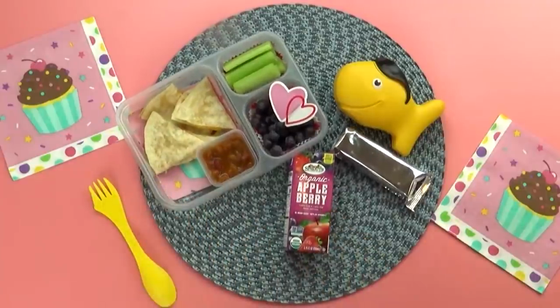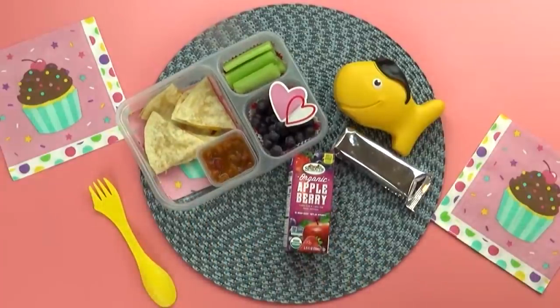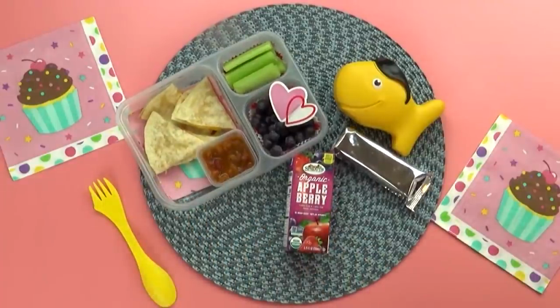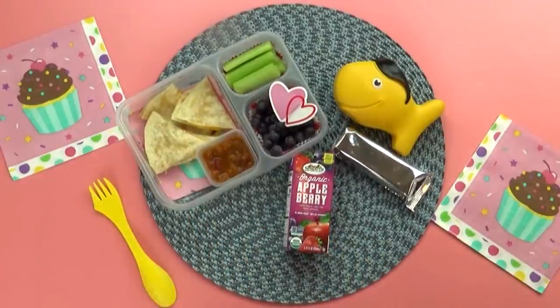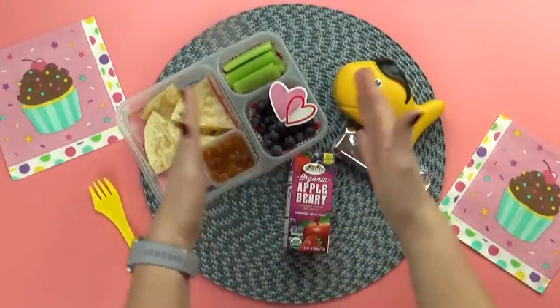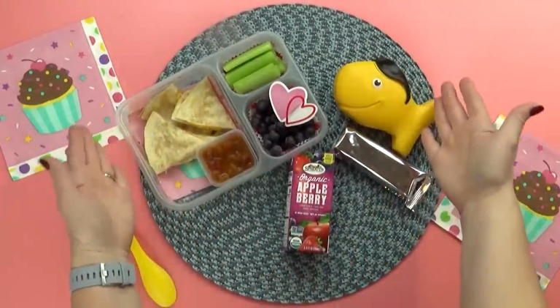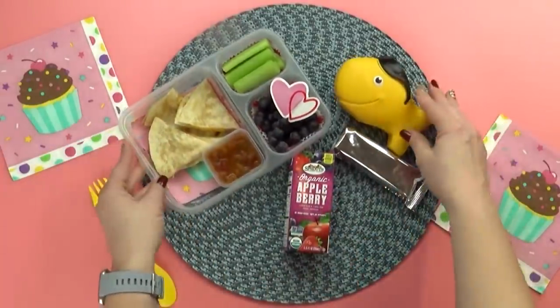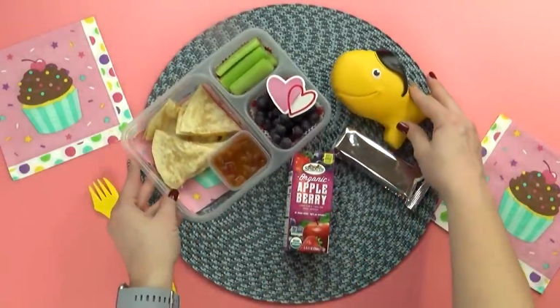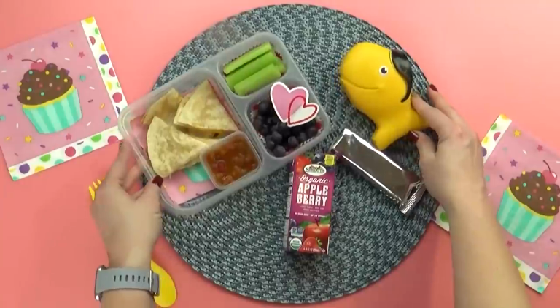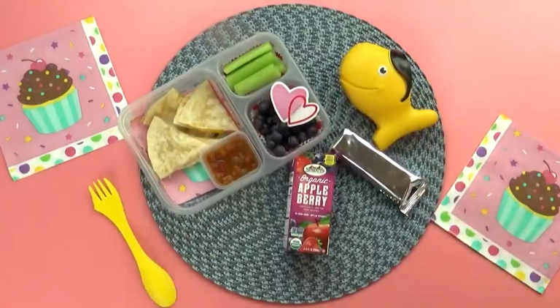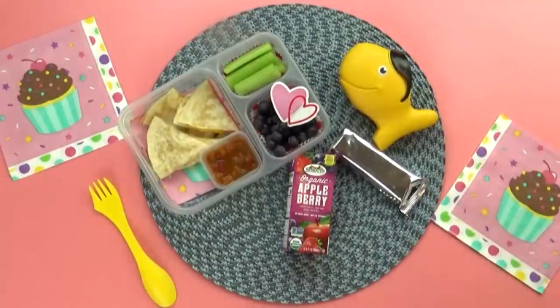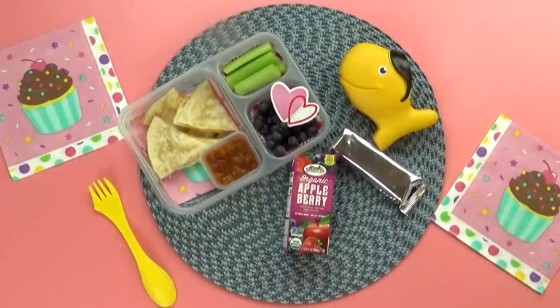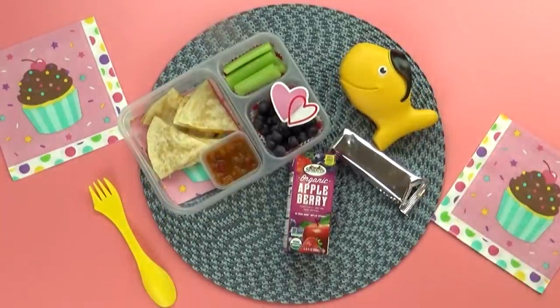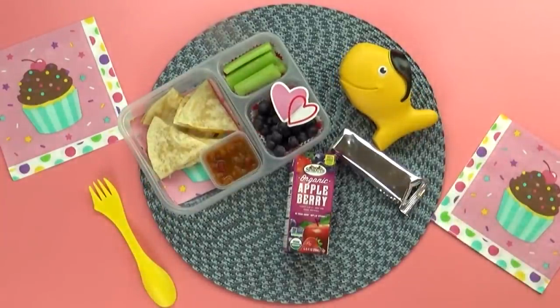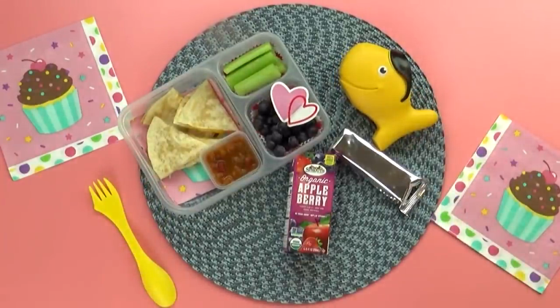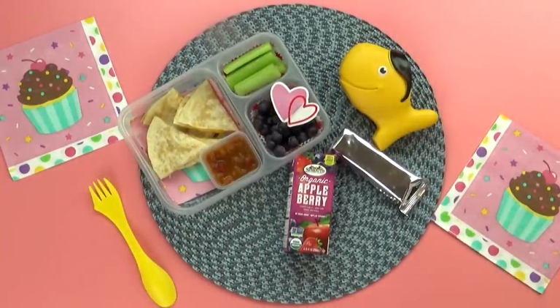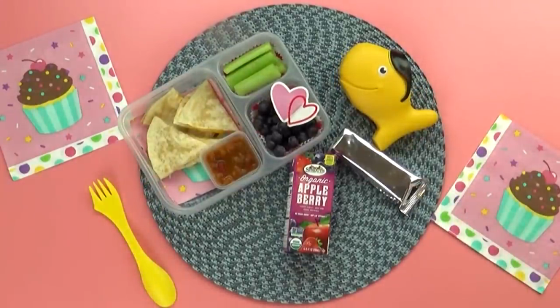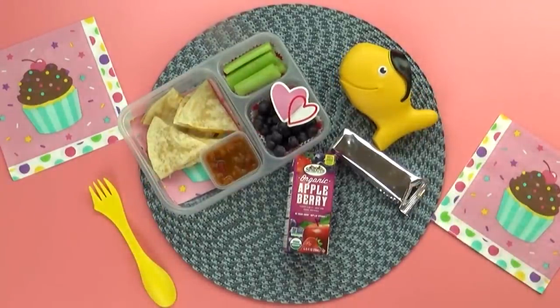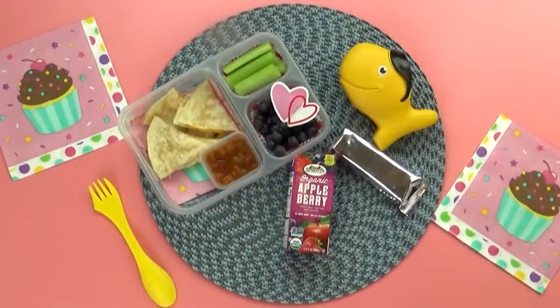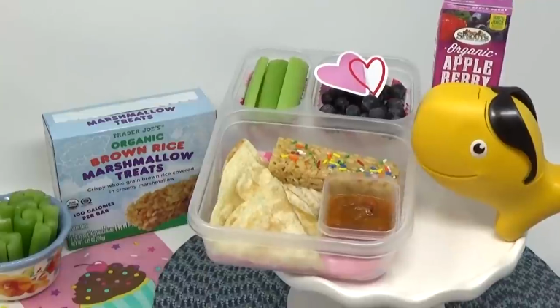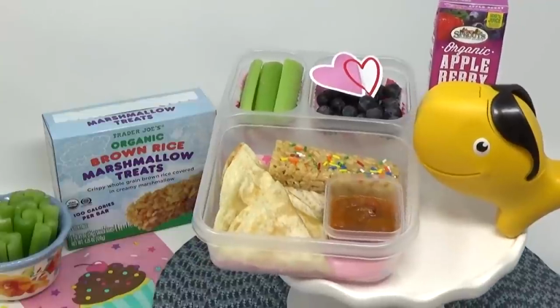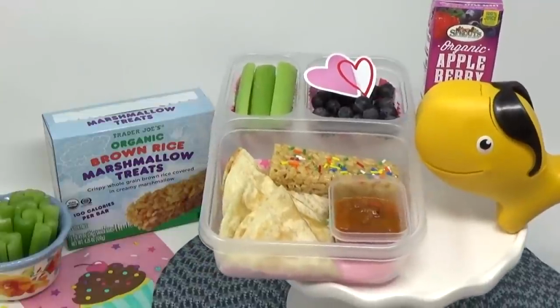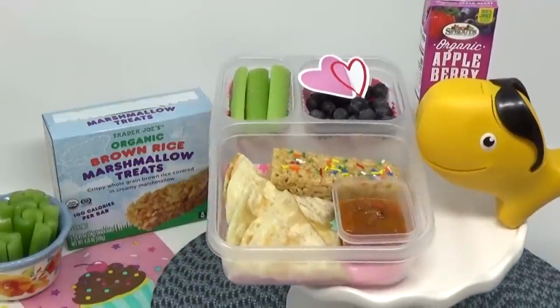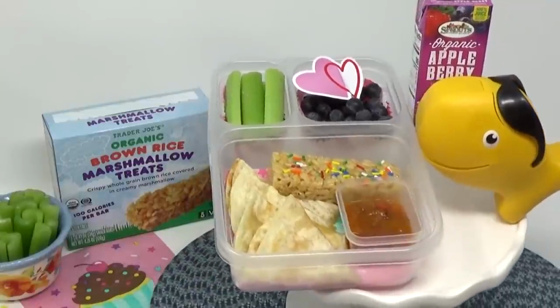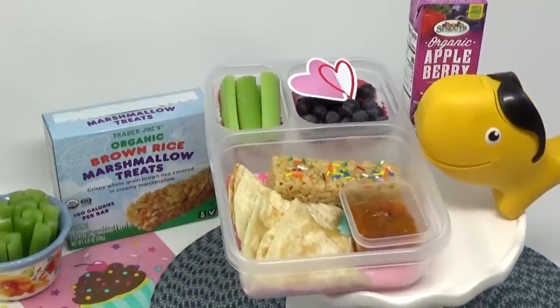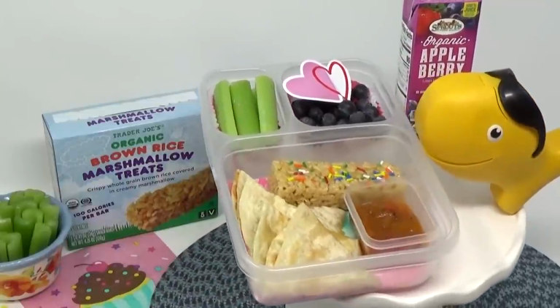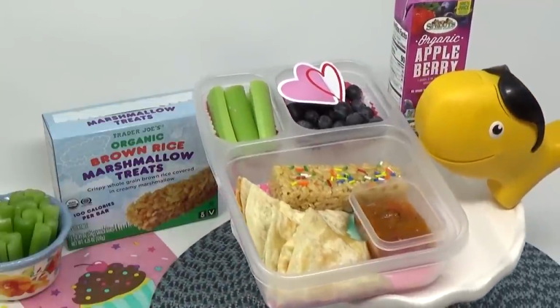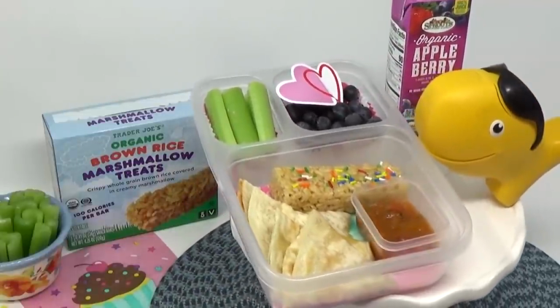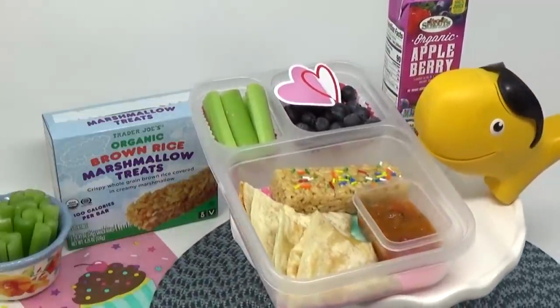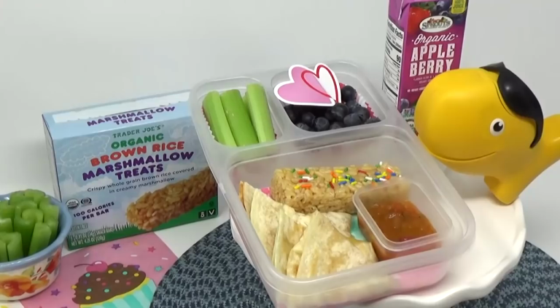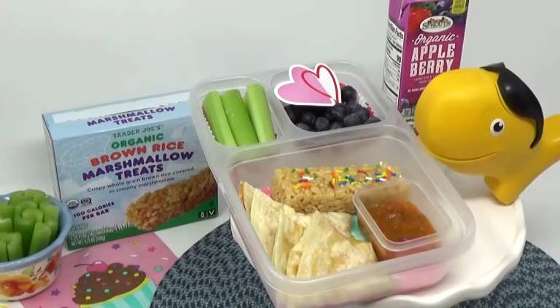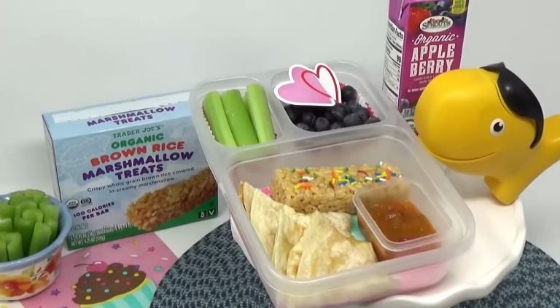And that's everything in Bella's lunch. Okay guys, what was your favorite? My favorite was the quesadillas. My favorite was some of the blueberries. My favorite was the quesadilla.